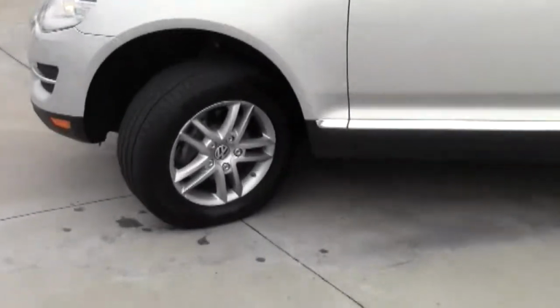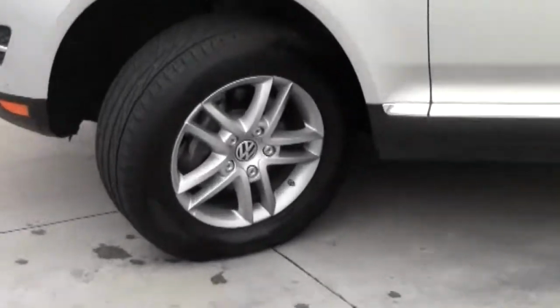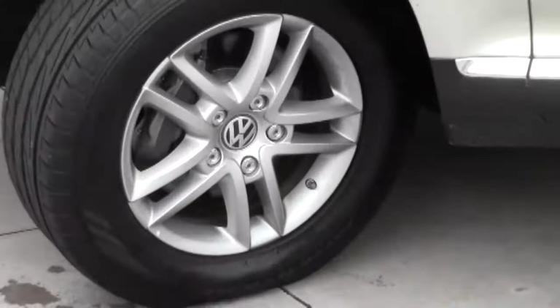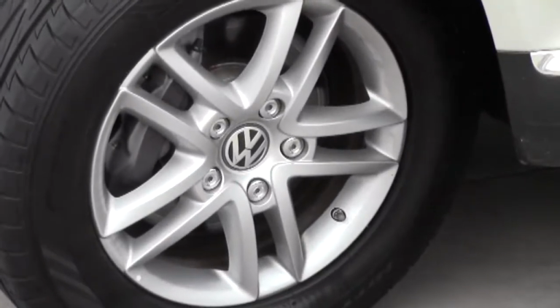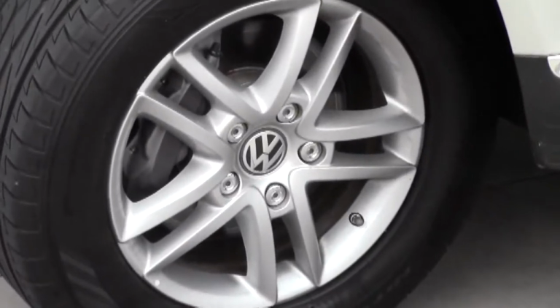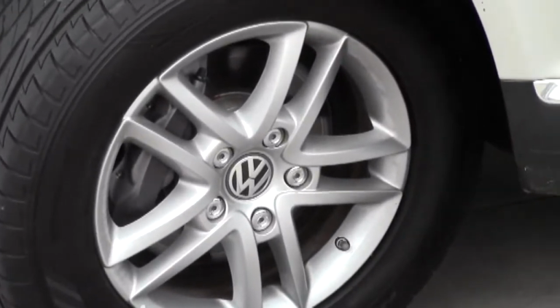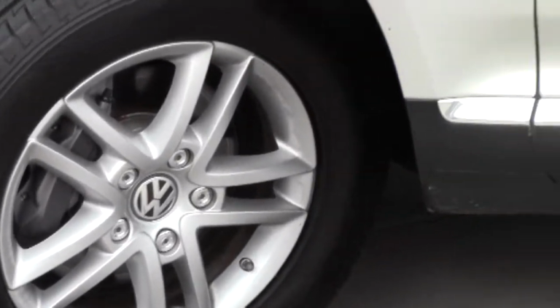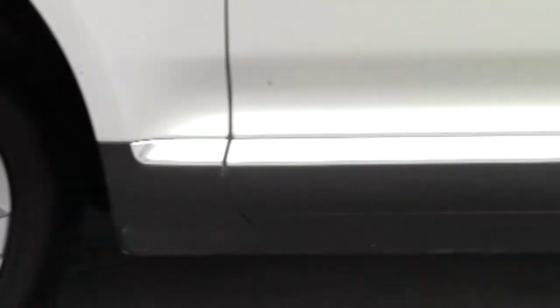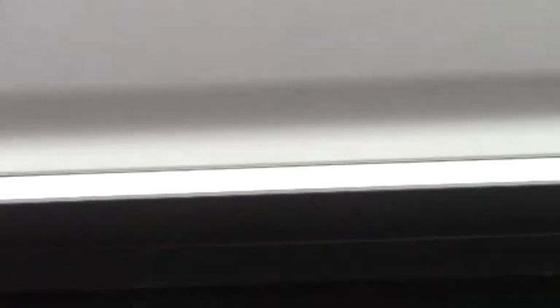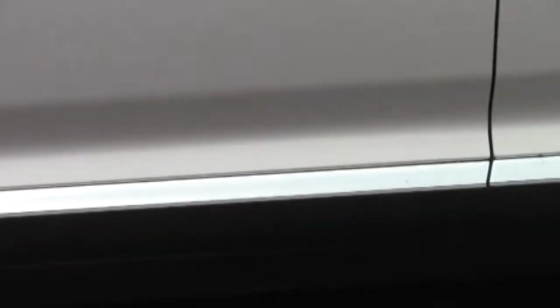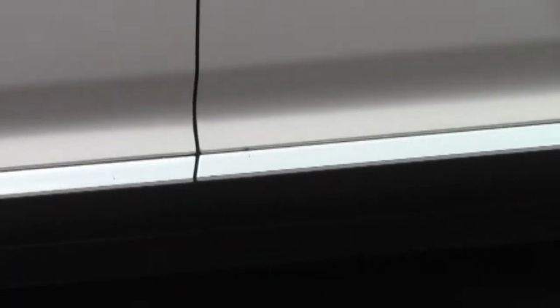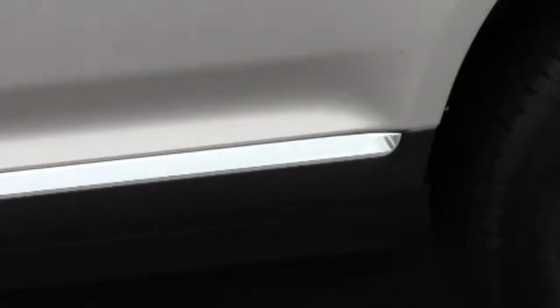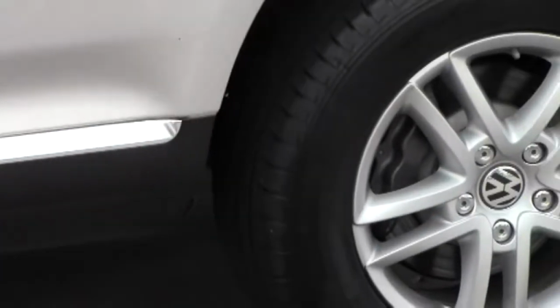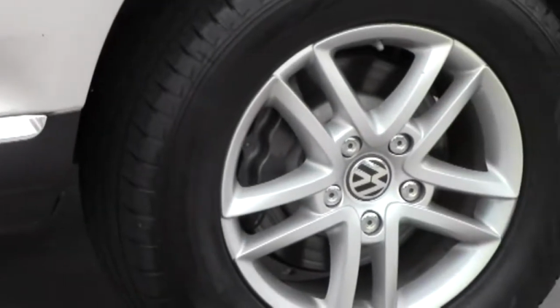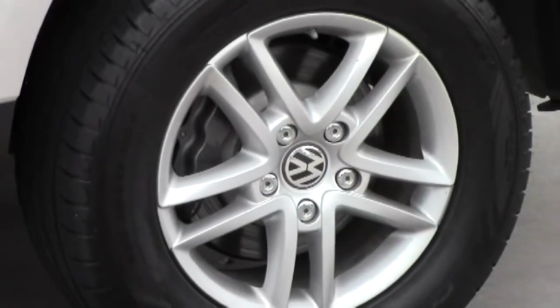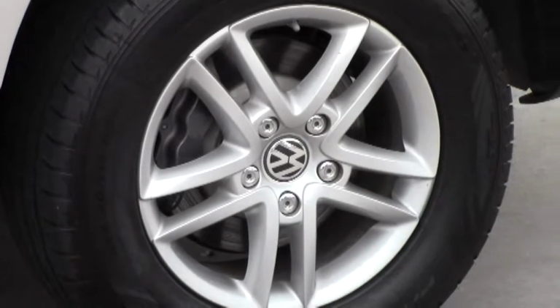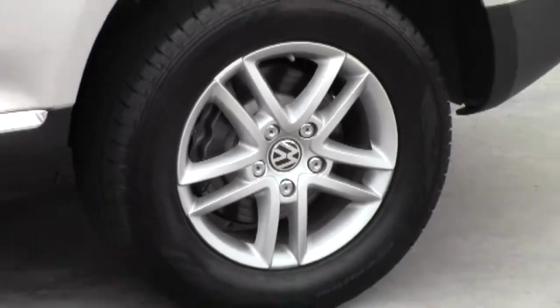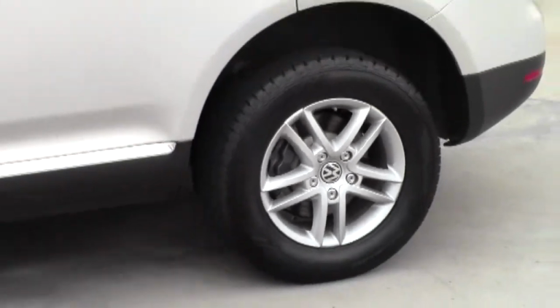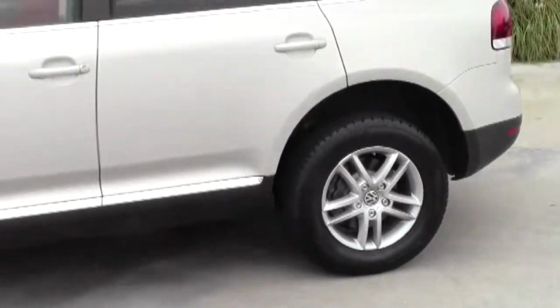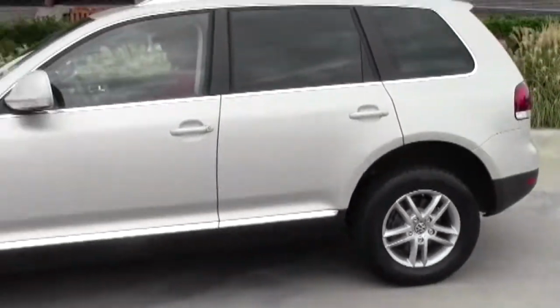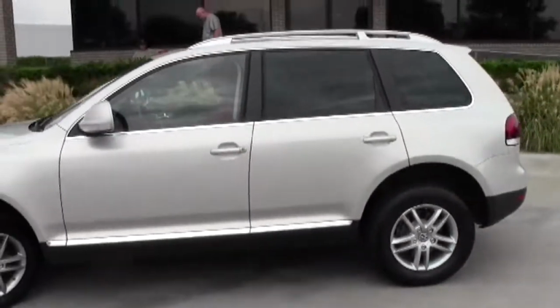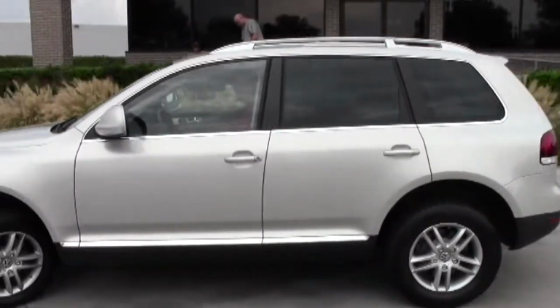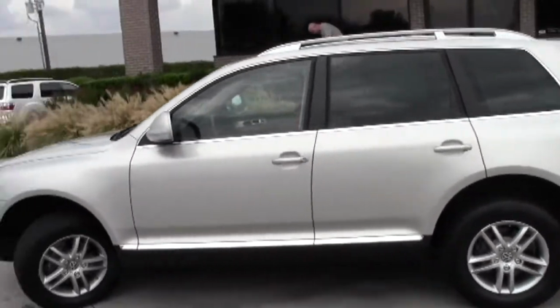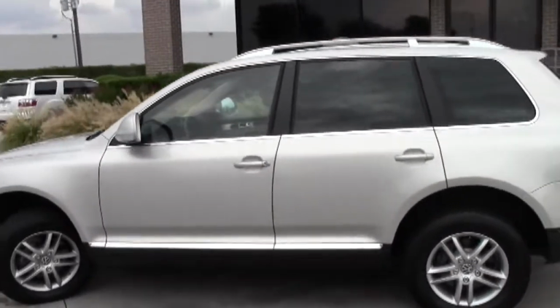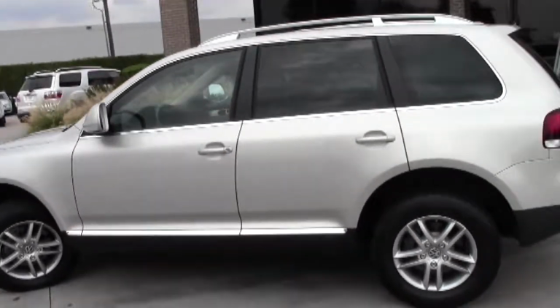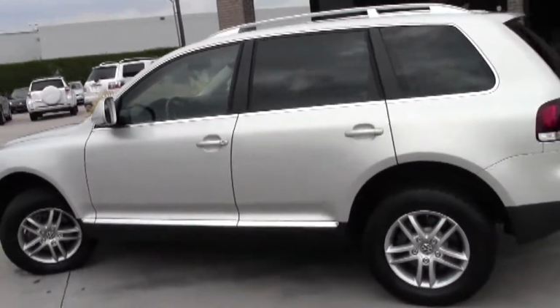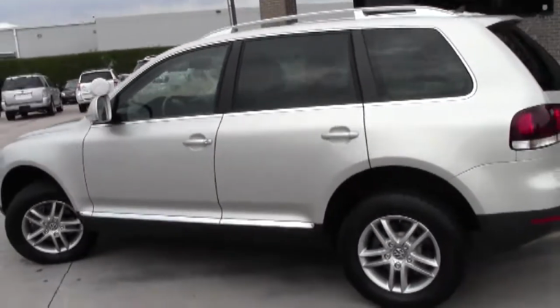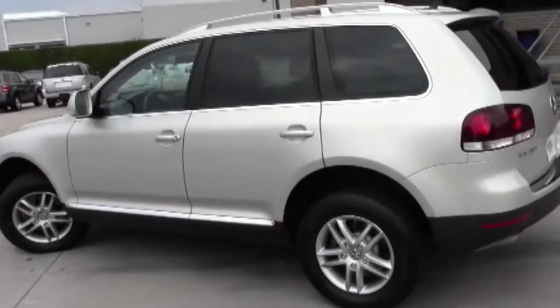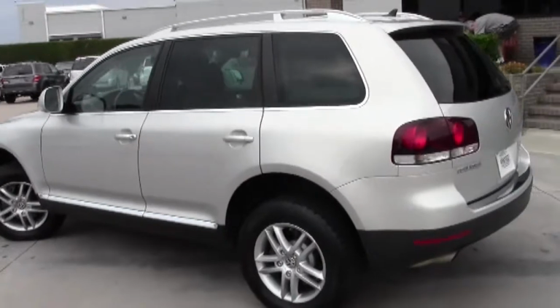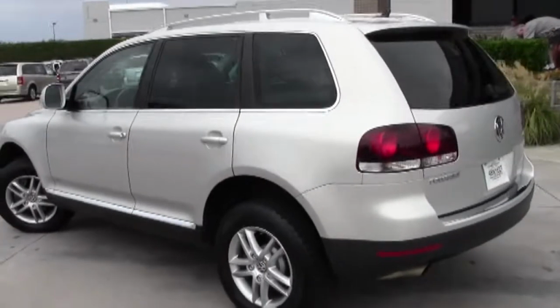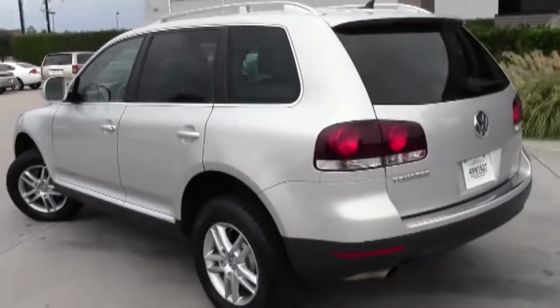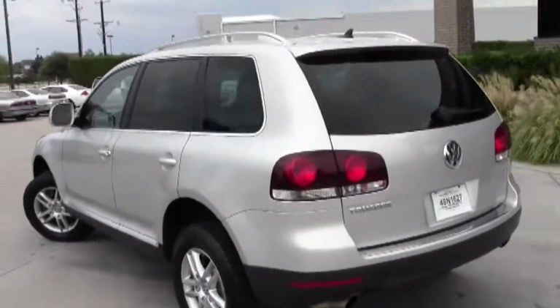Walking around, you can see that the wheels do not have any road rash. There are no rock chips in the front or any prominent body damage around the vehicle.